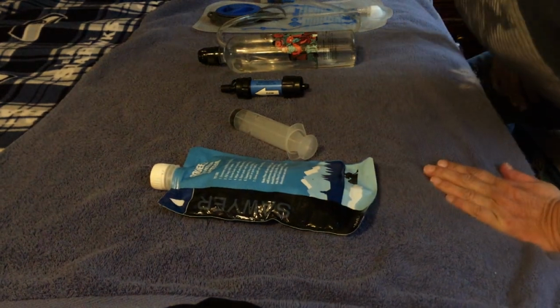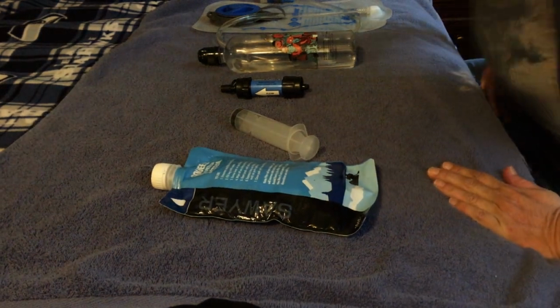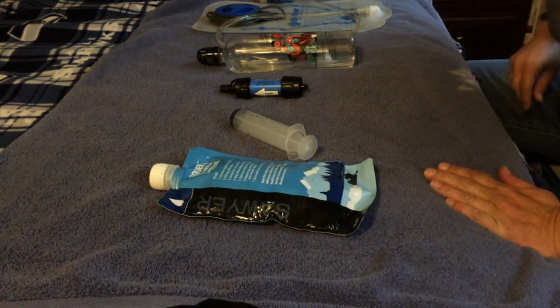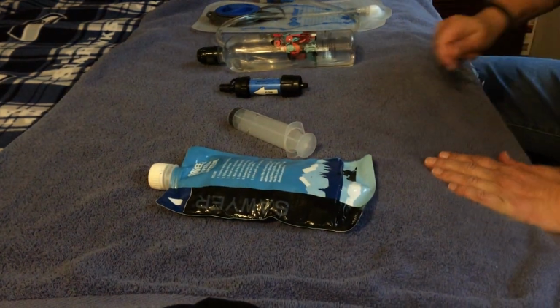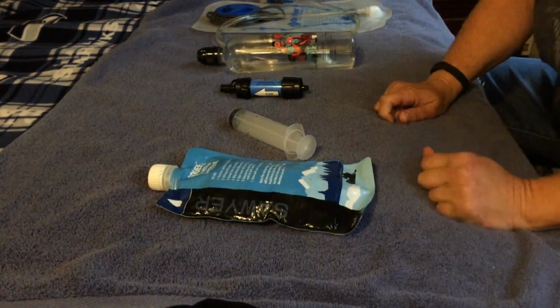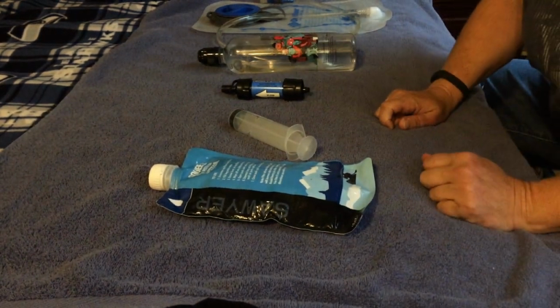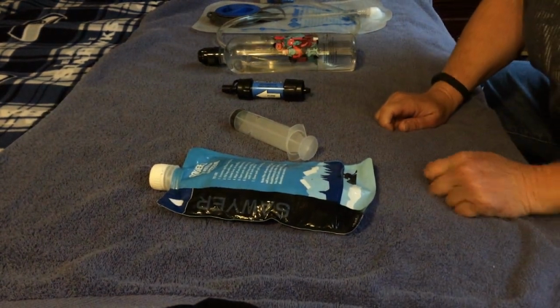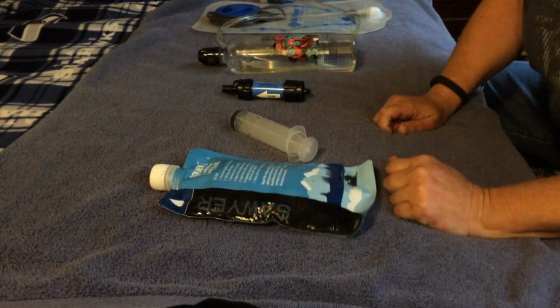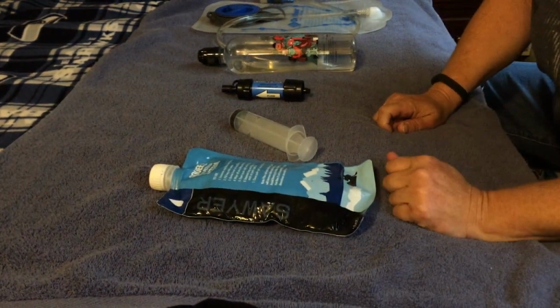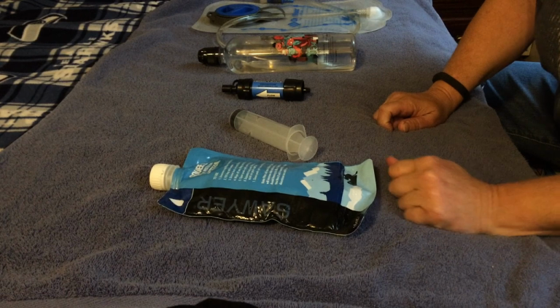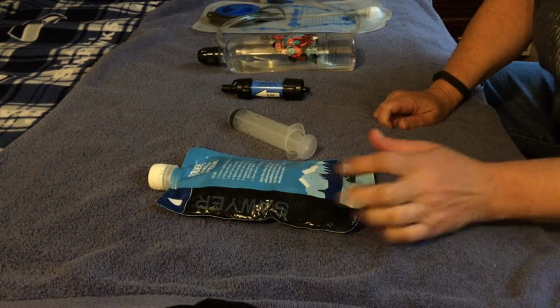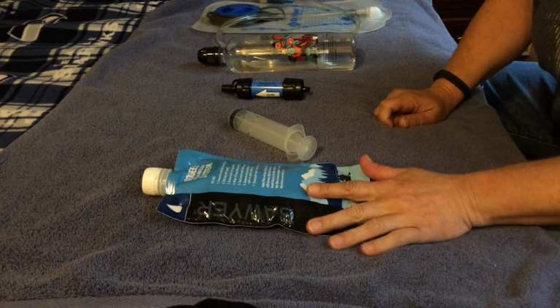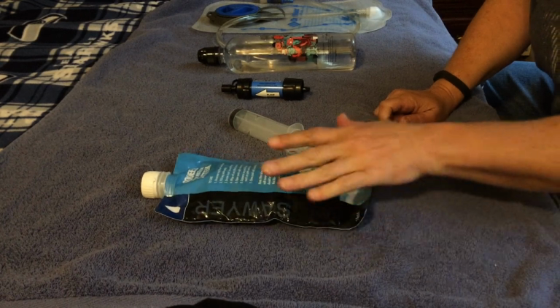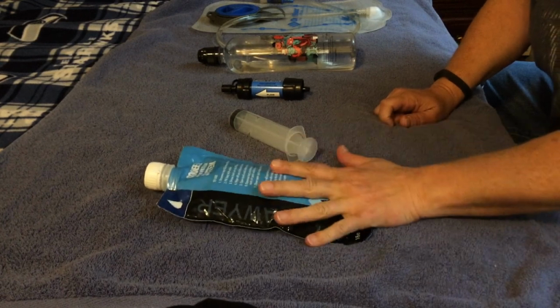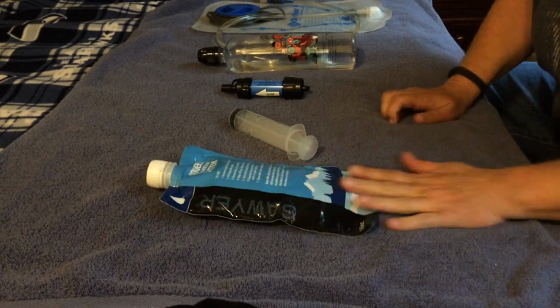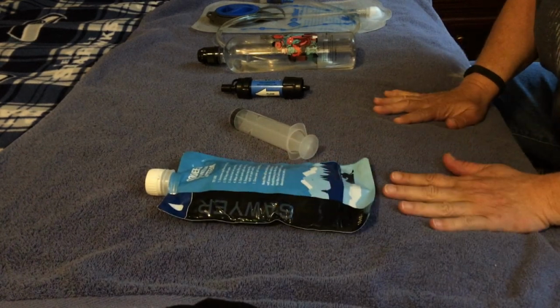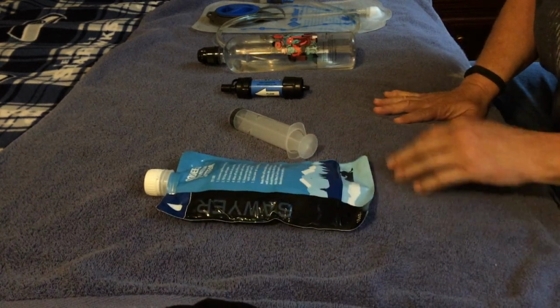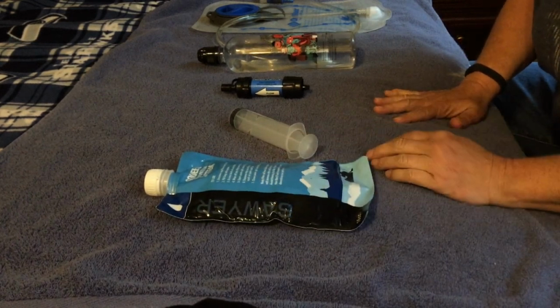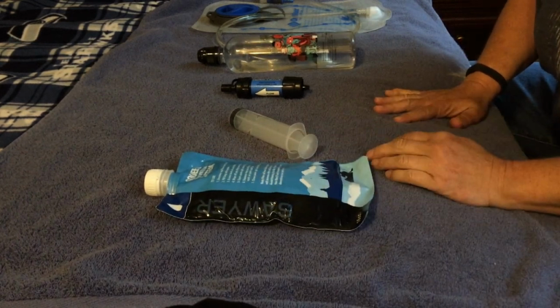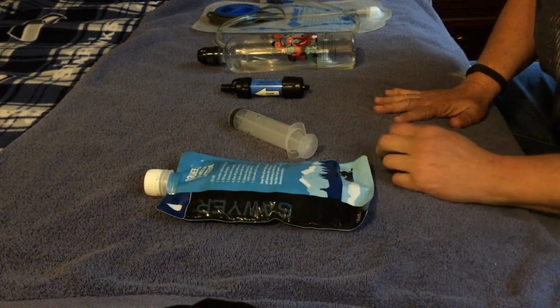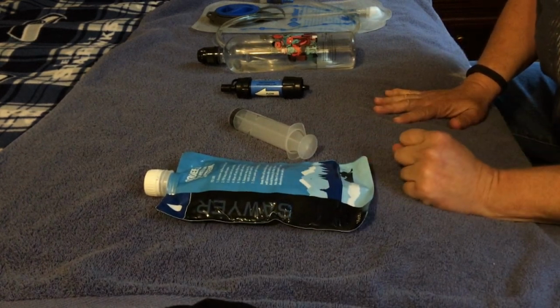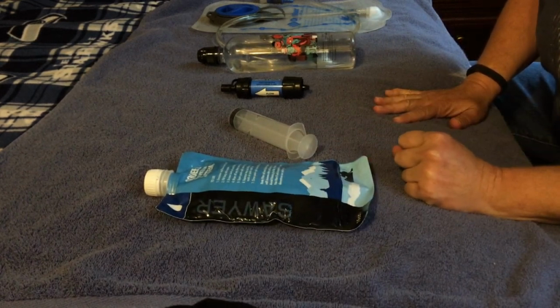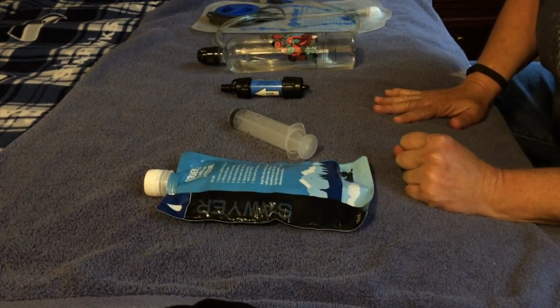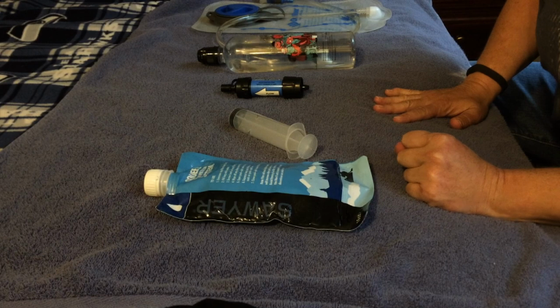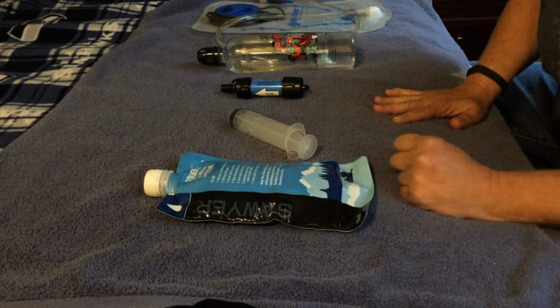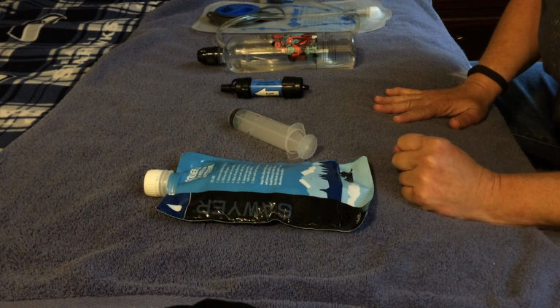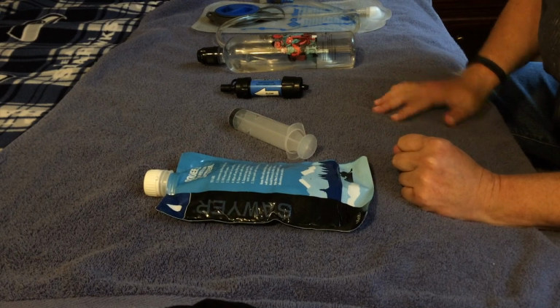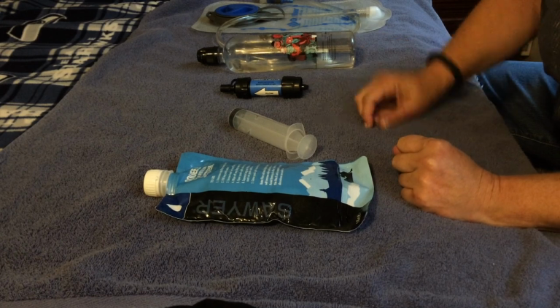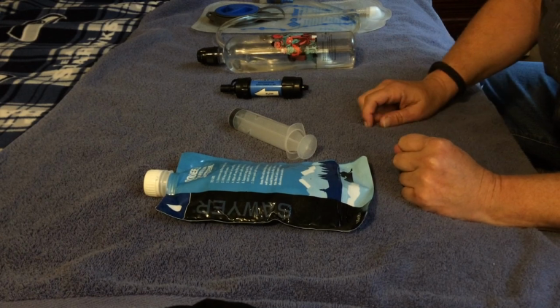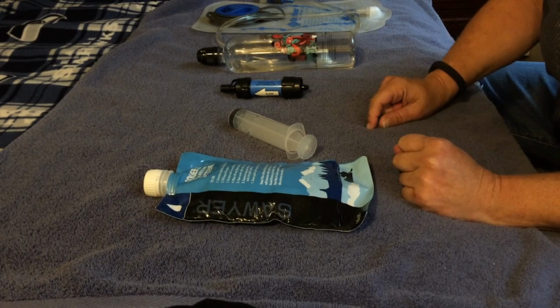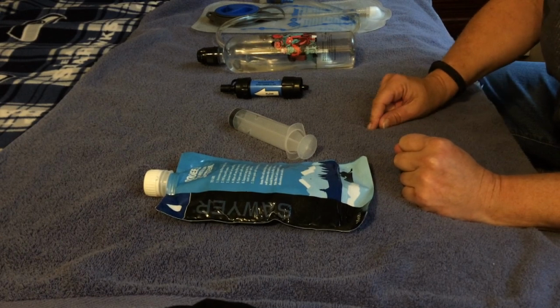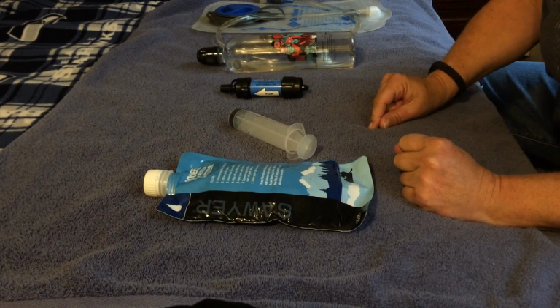Grand Malia here. I'm going to do a review, tutorial, and description on the Sawyer Mini water filter system today.